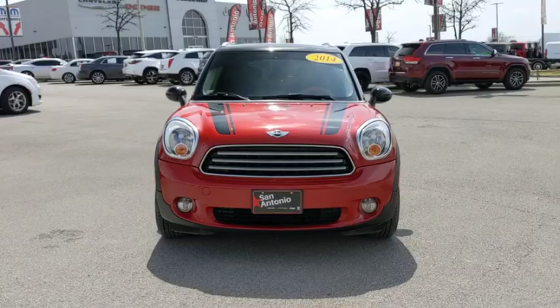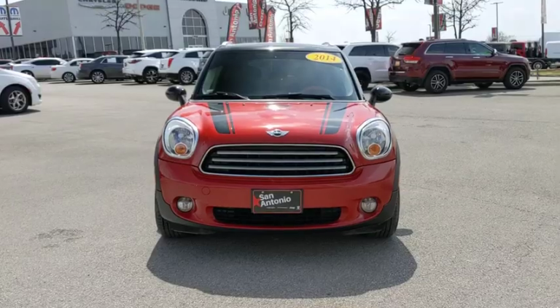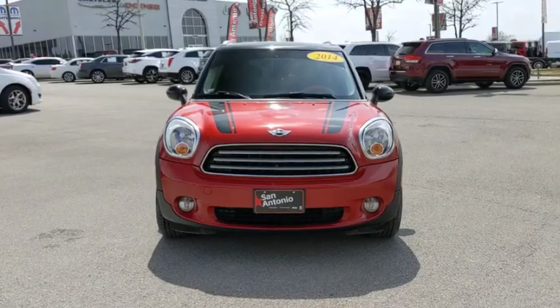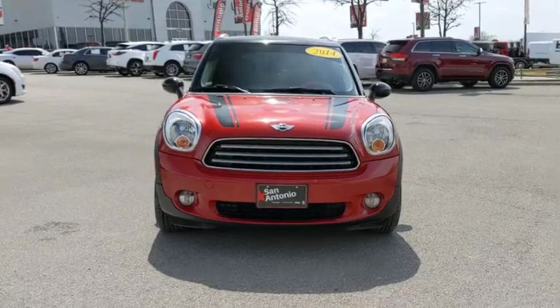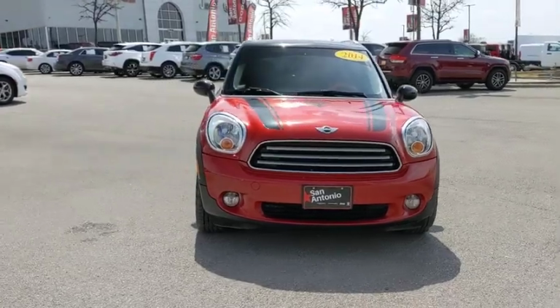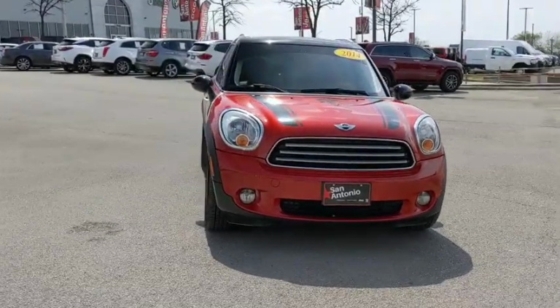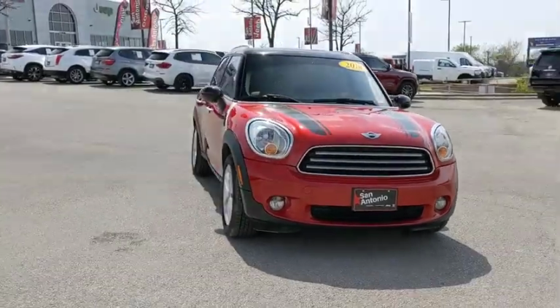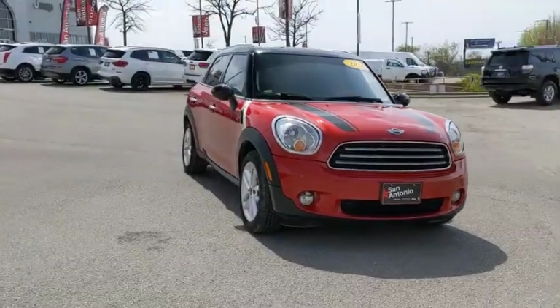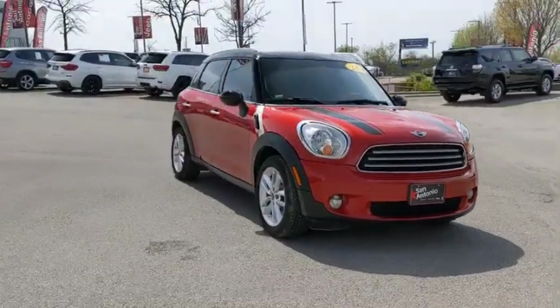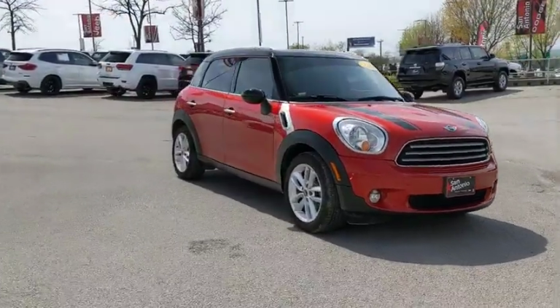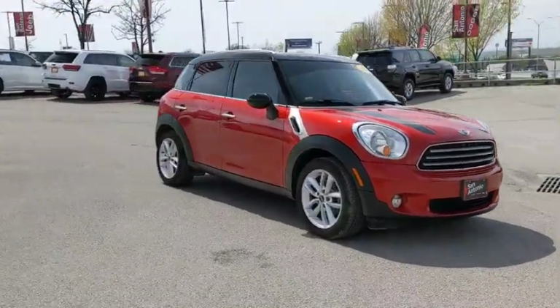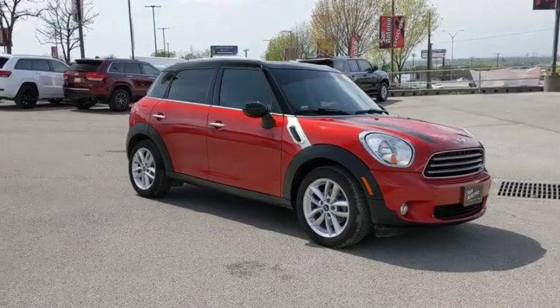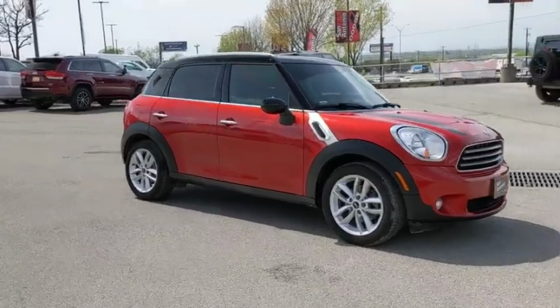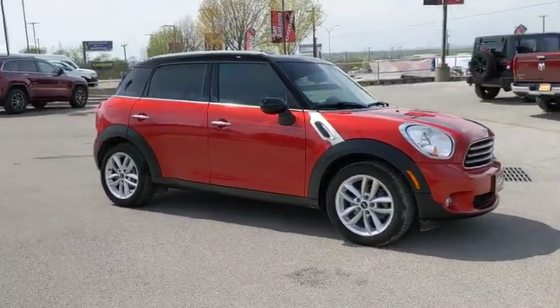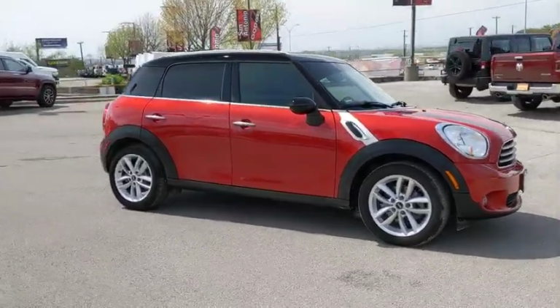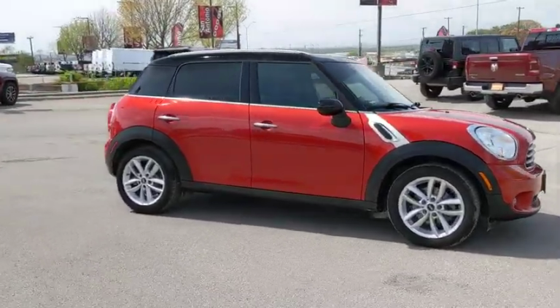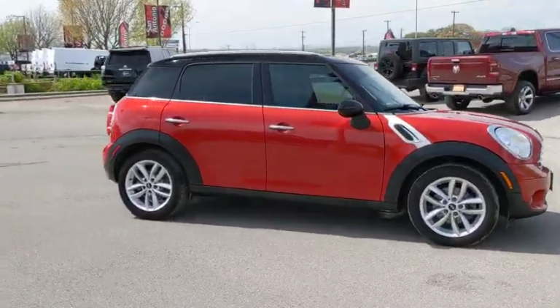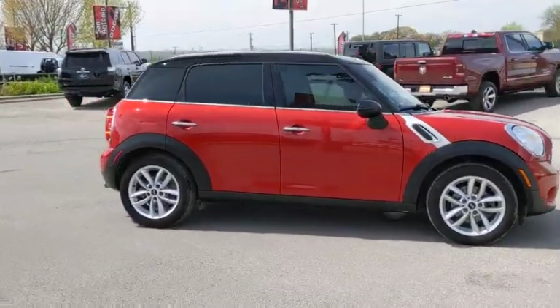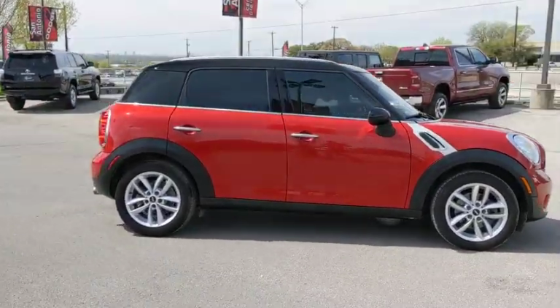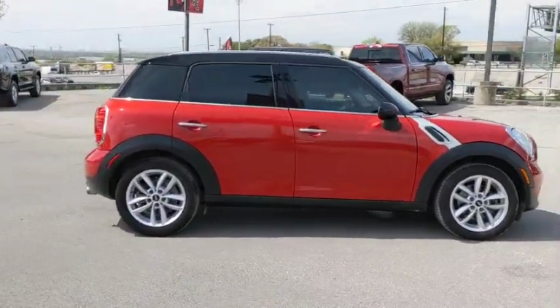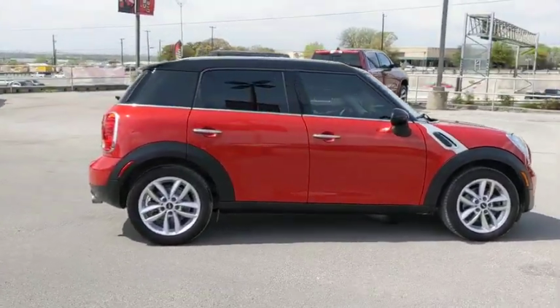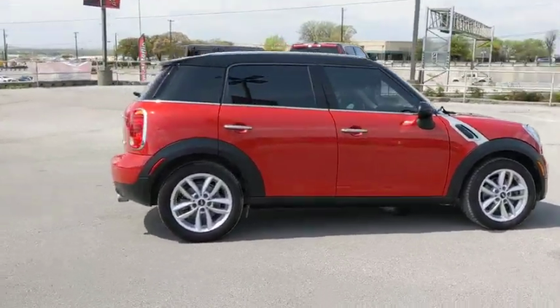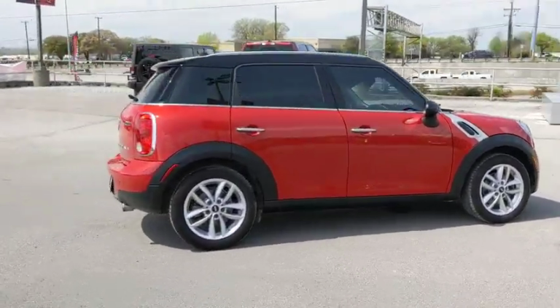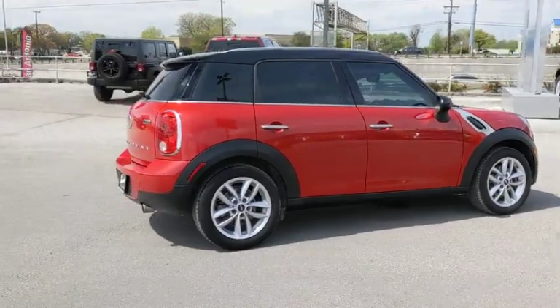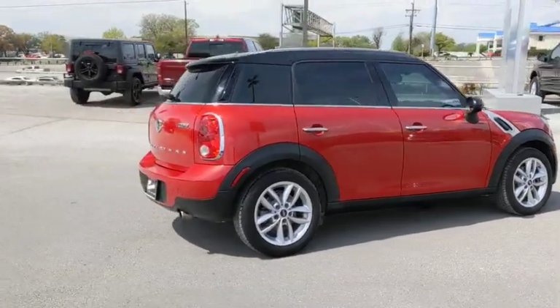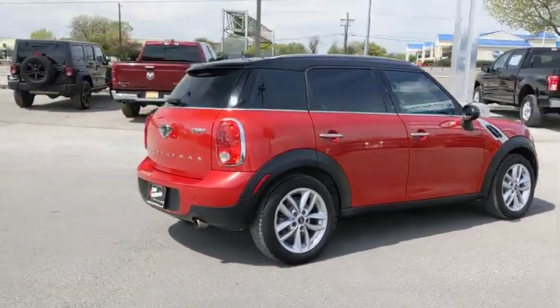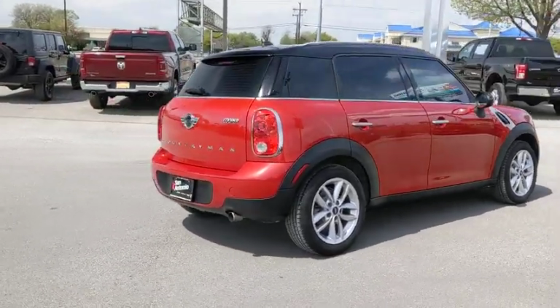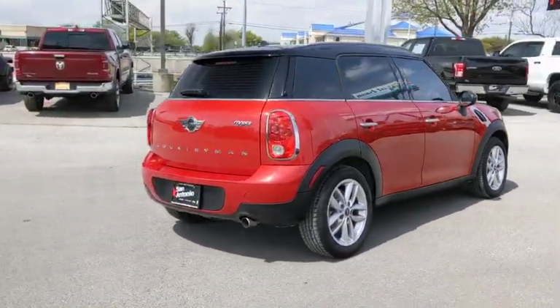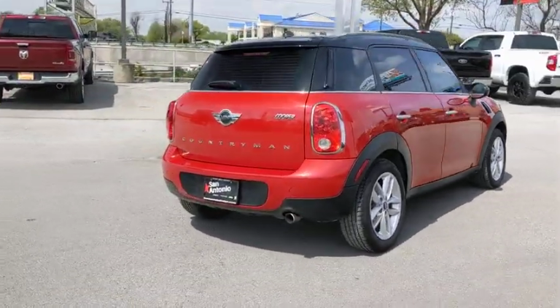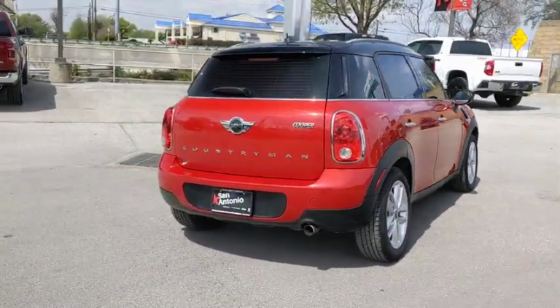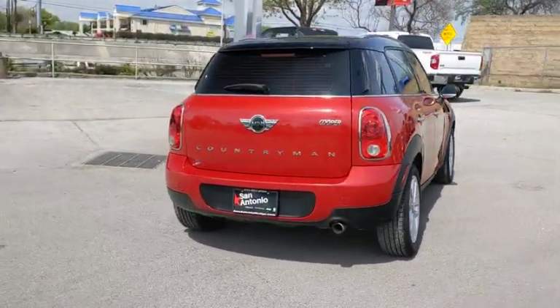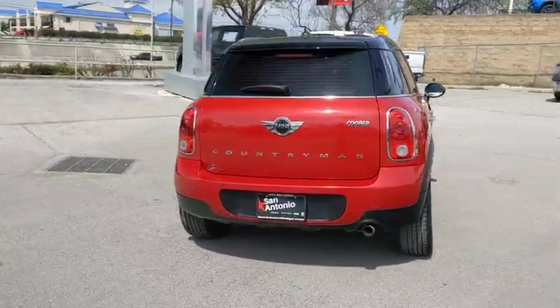Make a great choice today with the 2014 Mini Cooper. Agile handling and quick, precise steering make the Mini Cooper lots of fun to drive. The cabin is roomy with plenty of front leg room. This vehicle has less than 70,000 miles.